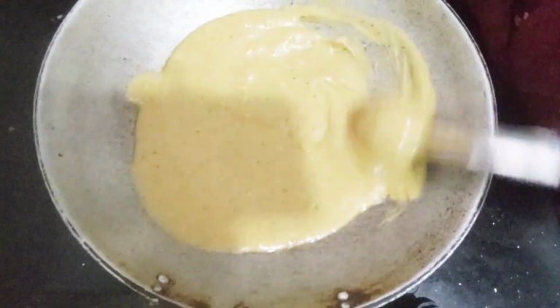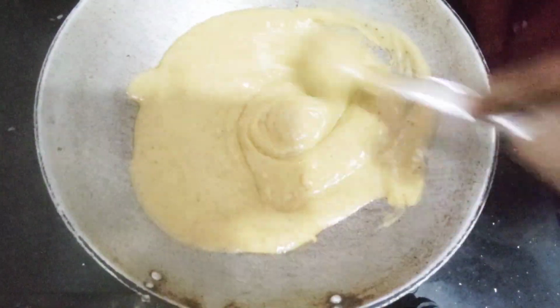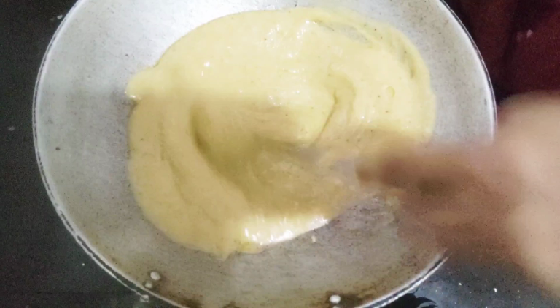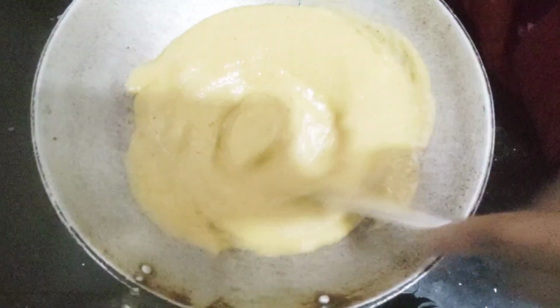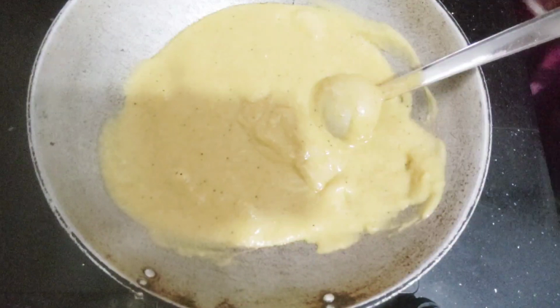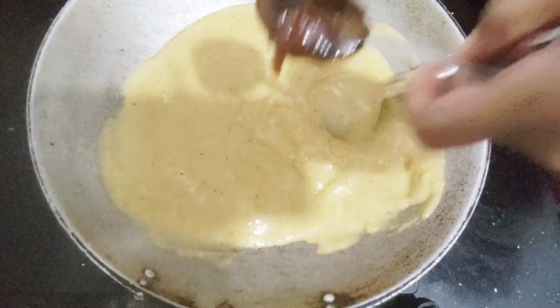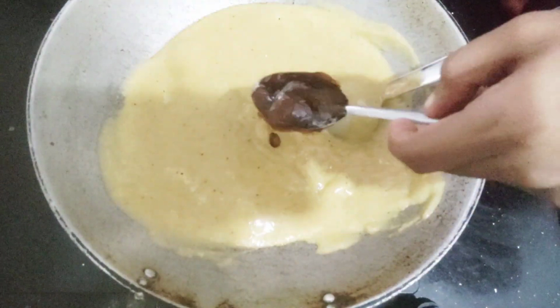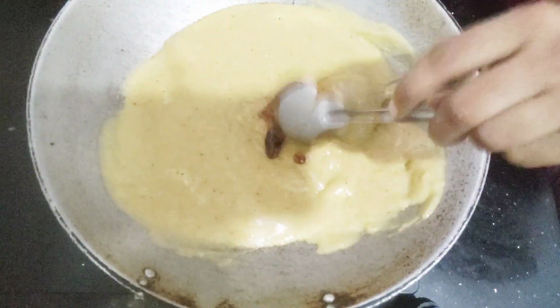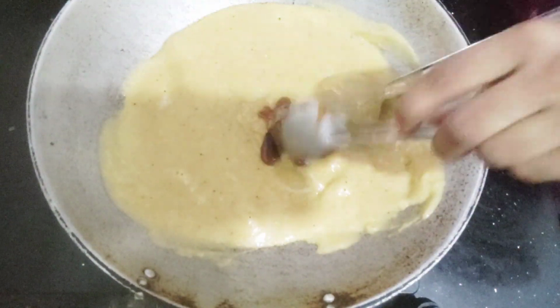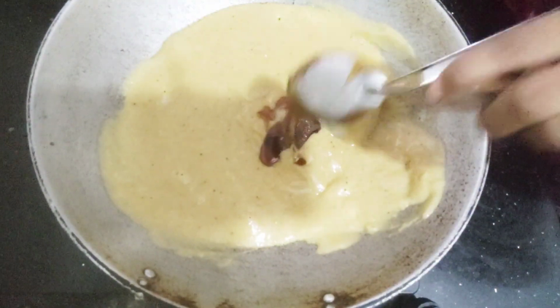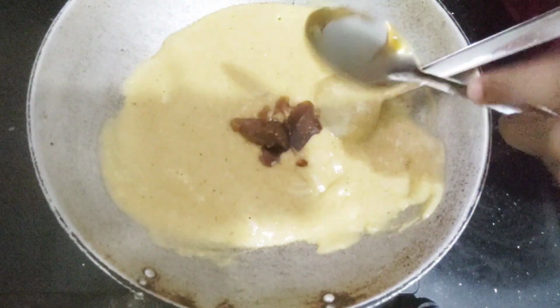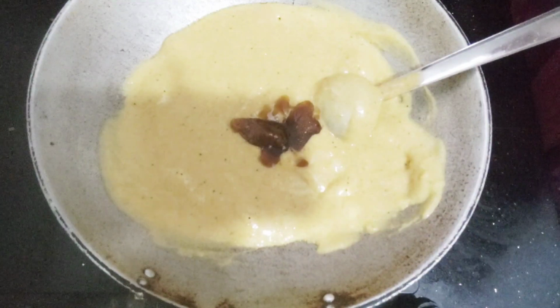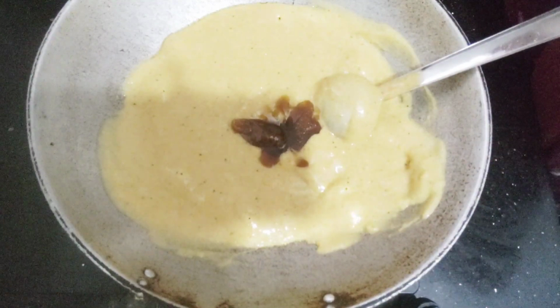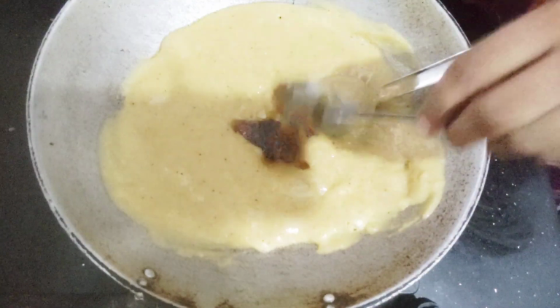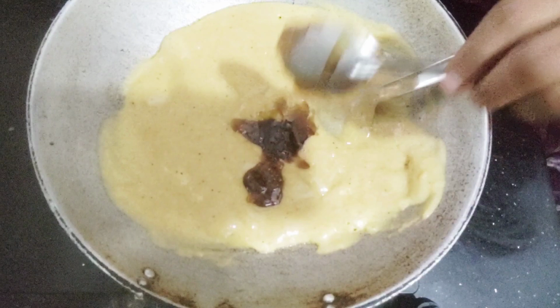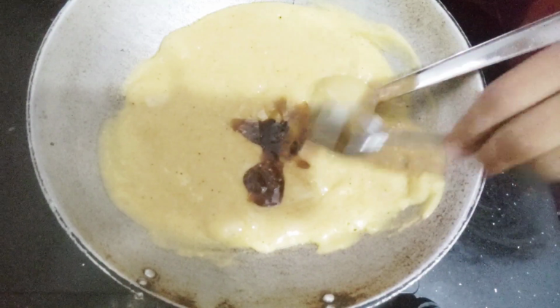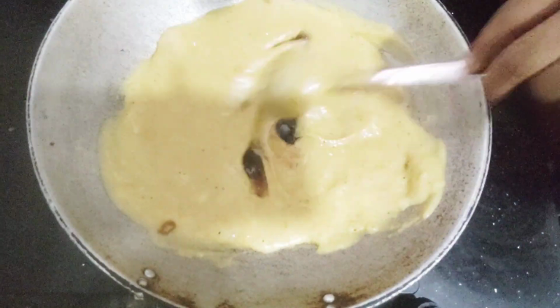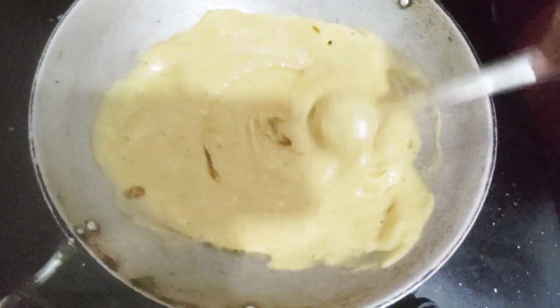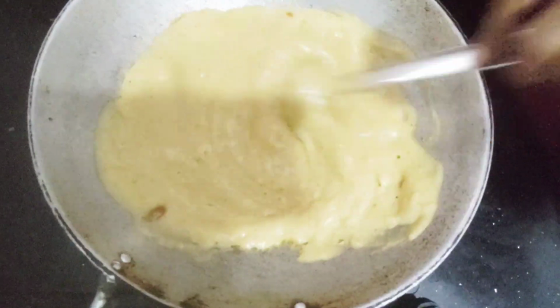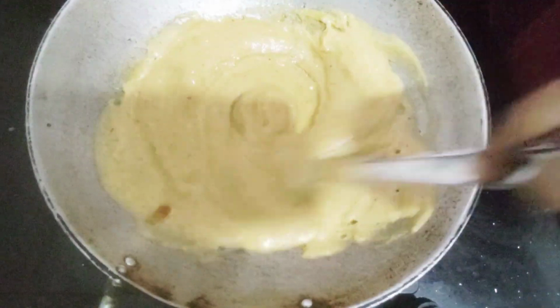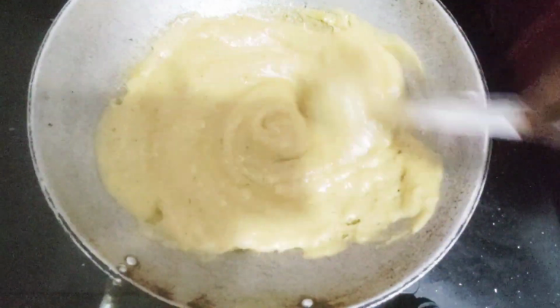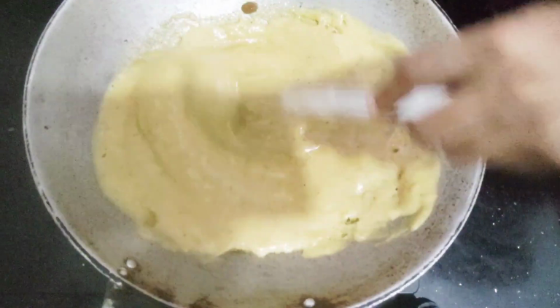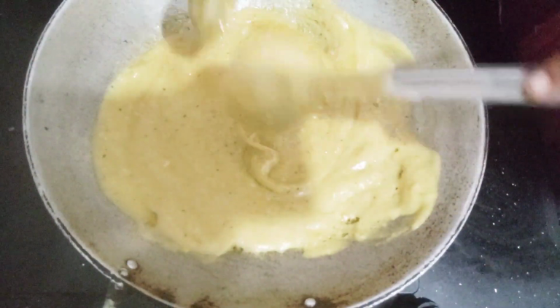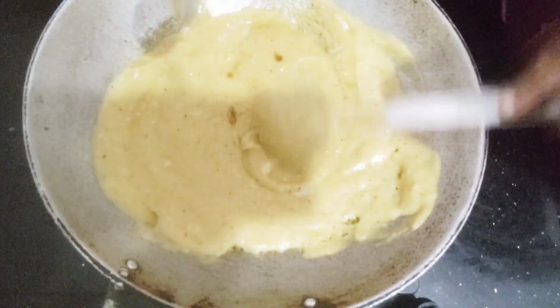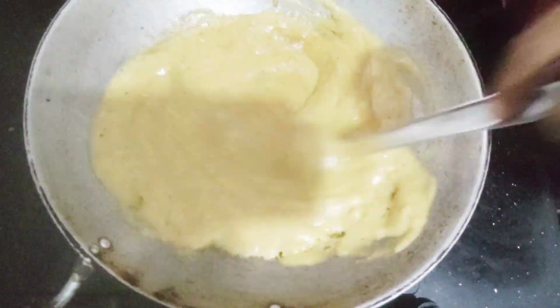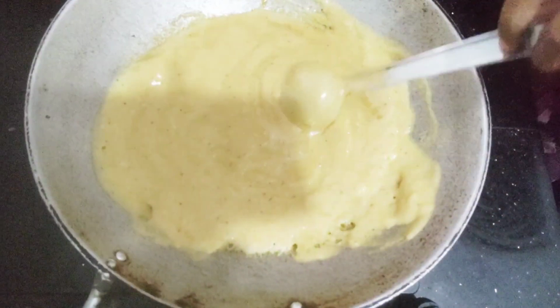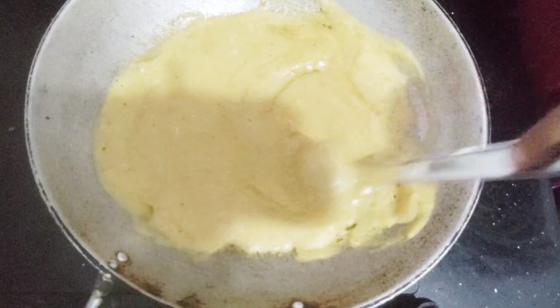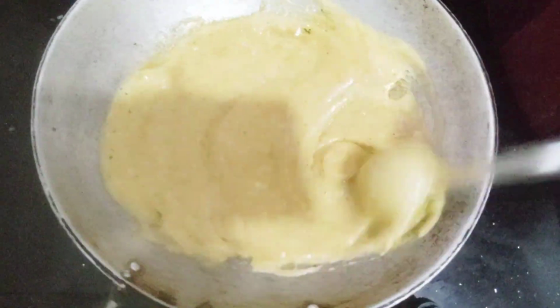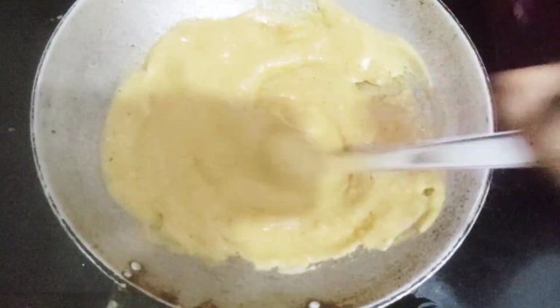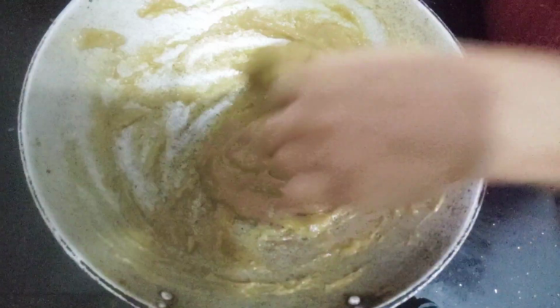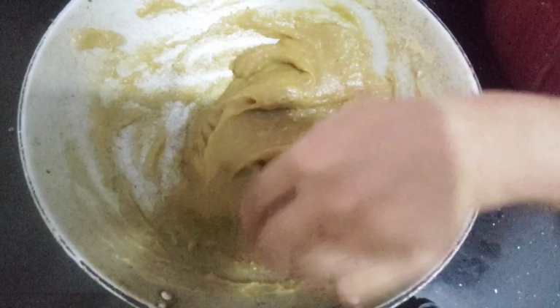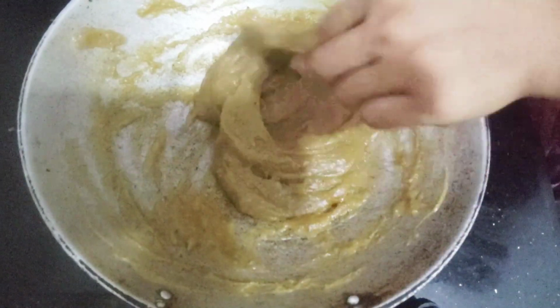We add the milk — it tastes like my taste. I prefer a little, I'm taking this. If I add your shallot too, it's good.